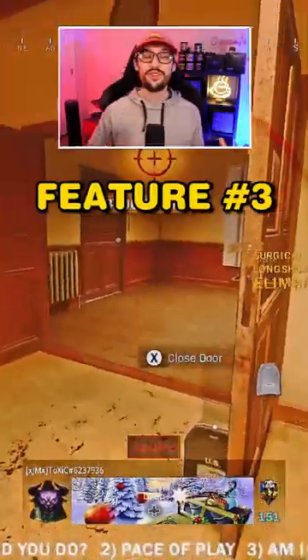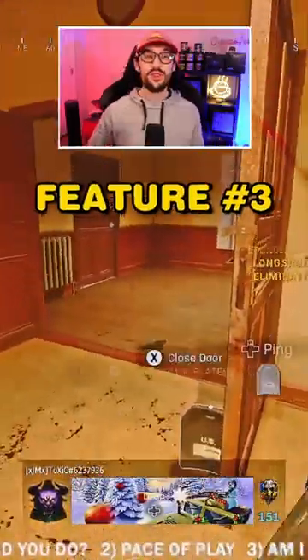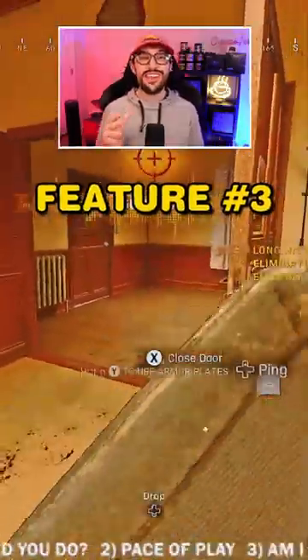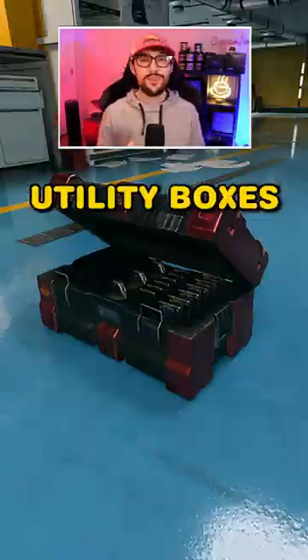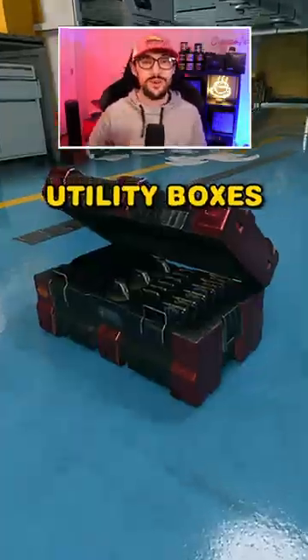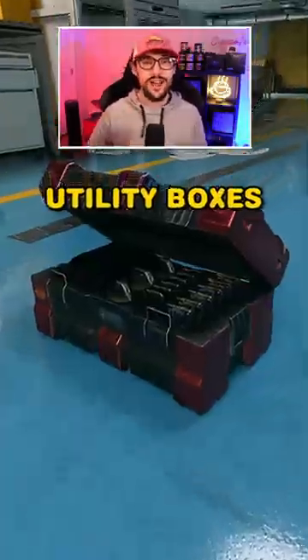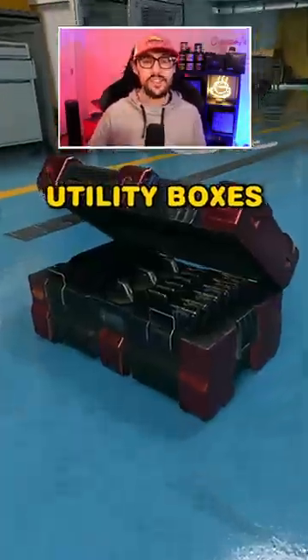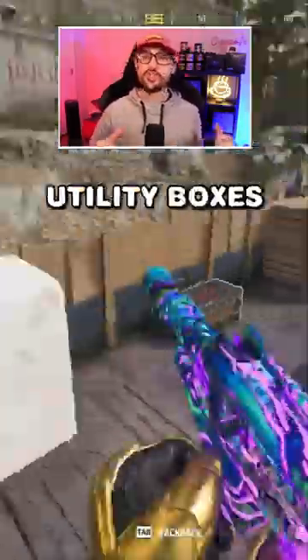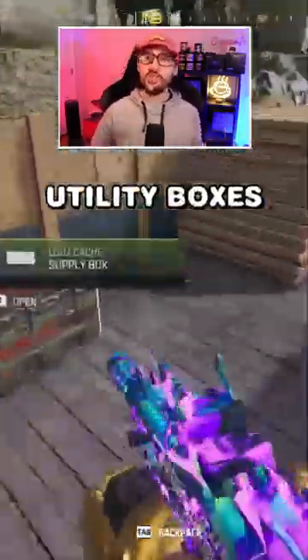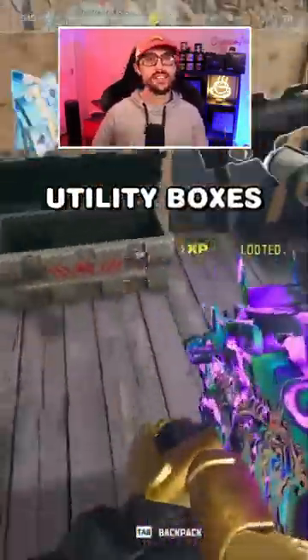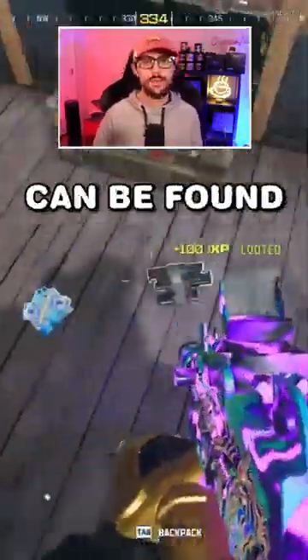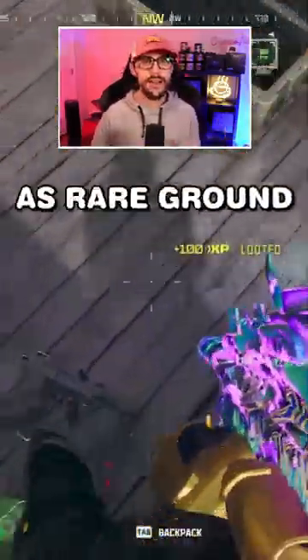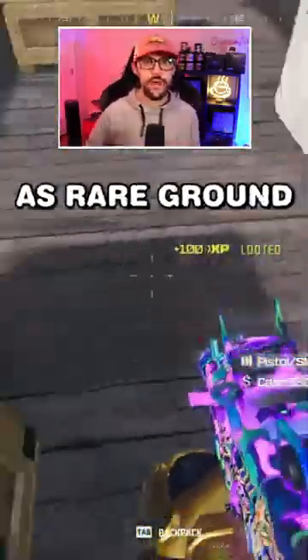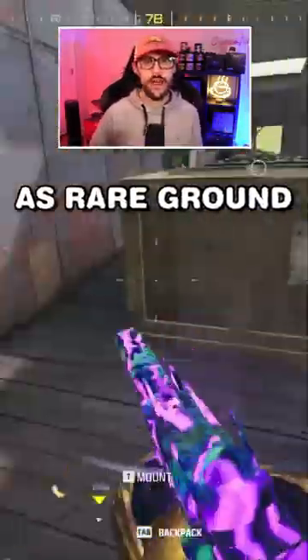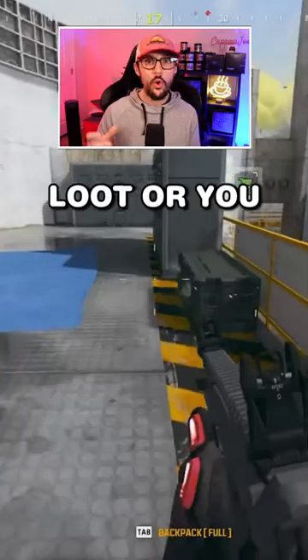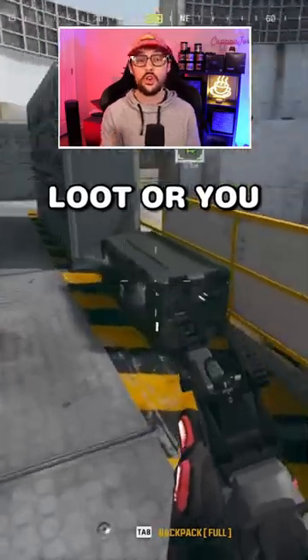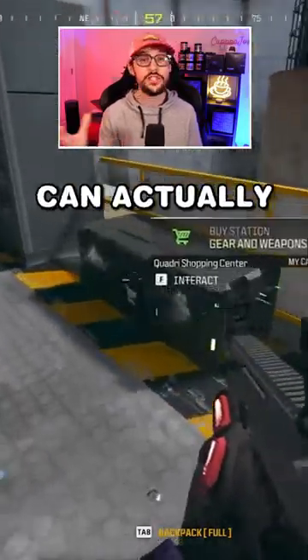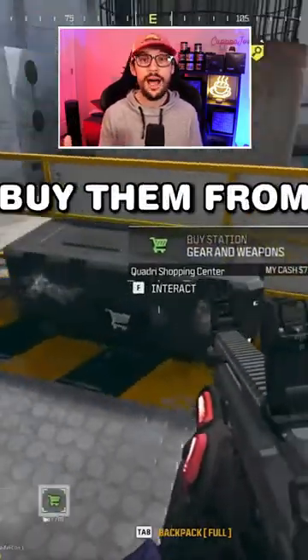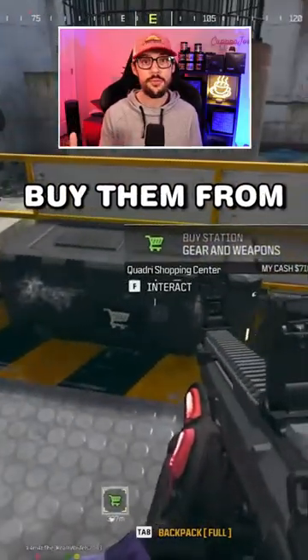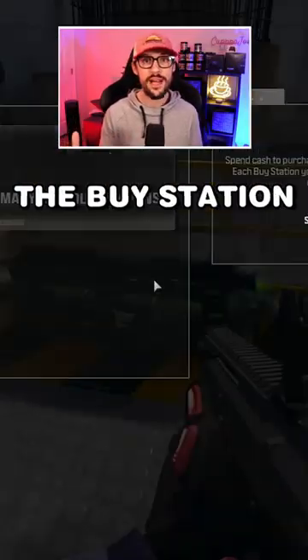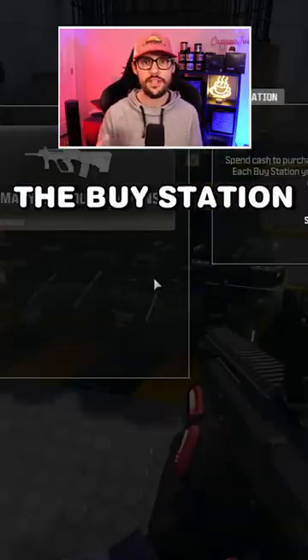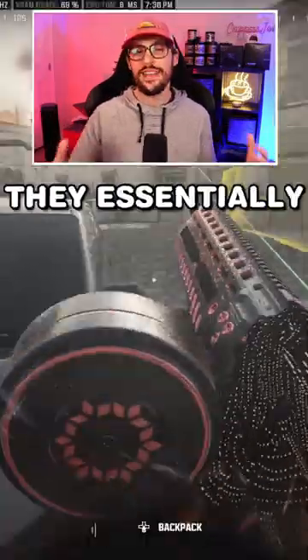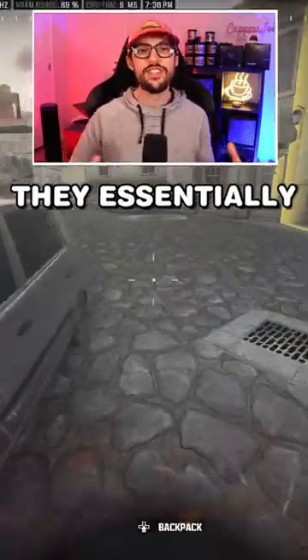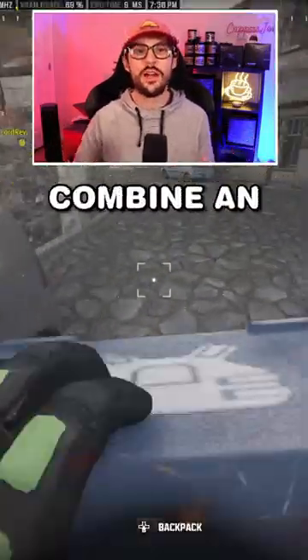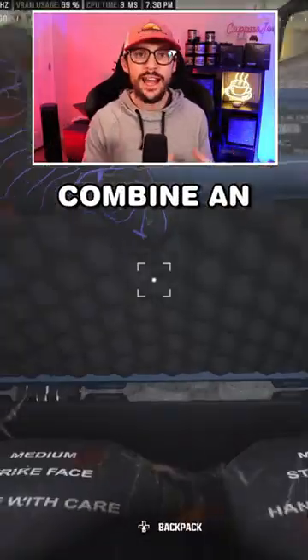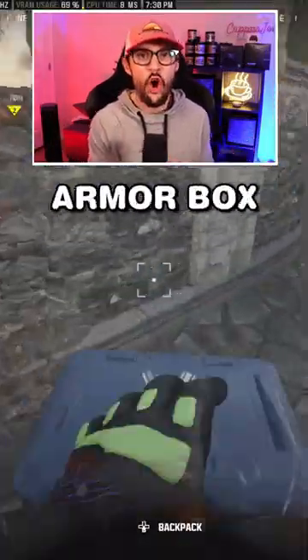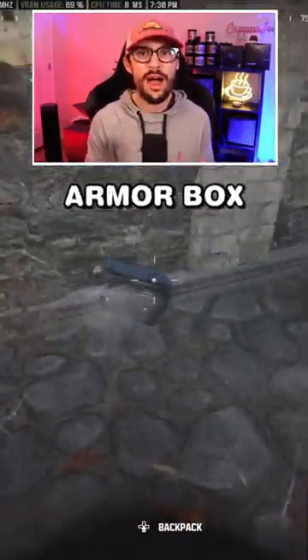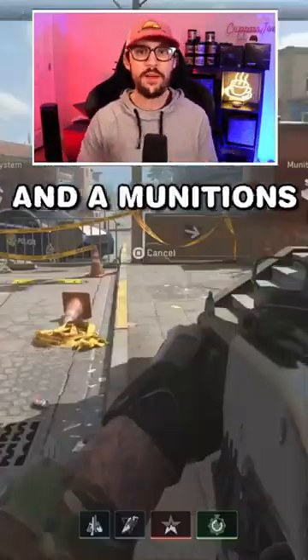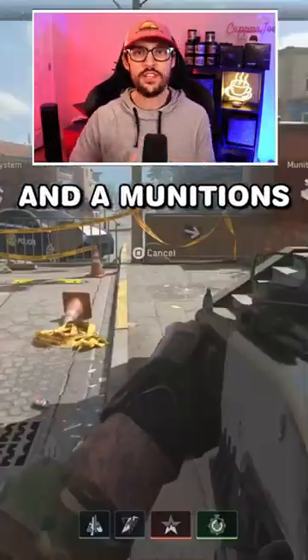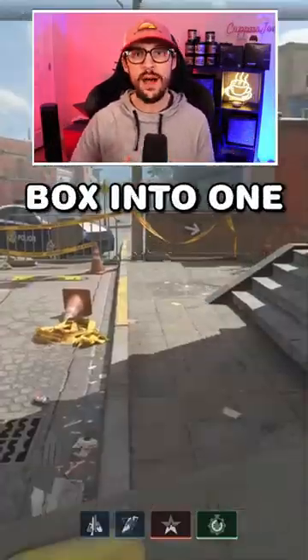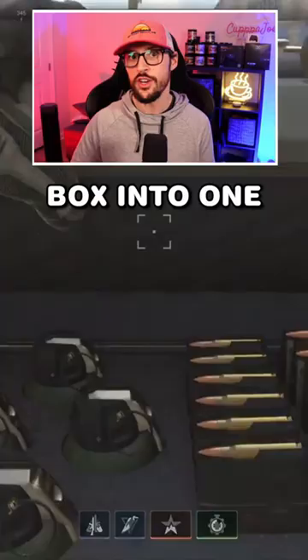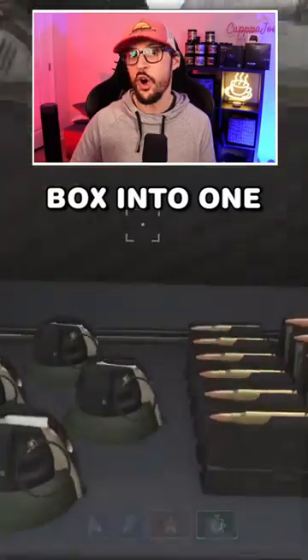Feature number three: utility boxes. Utility boxes can be found as rare ground loot, or you can actually buy them from the buy station. They essentially combine an armor box and a munitions box into one.